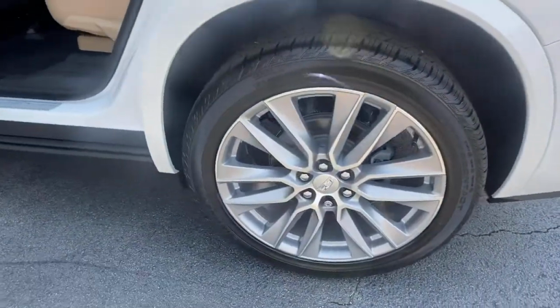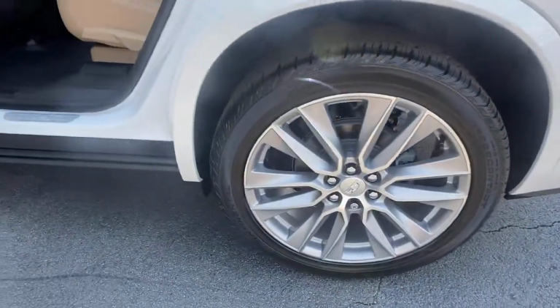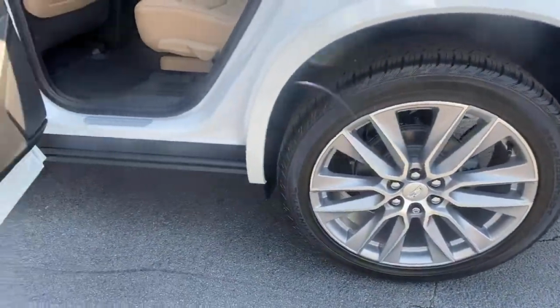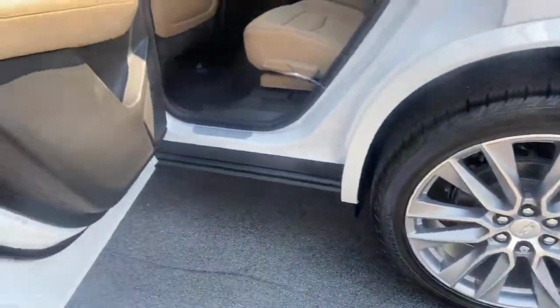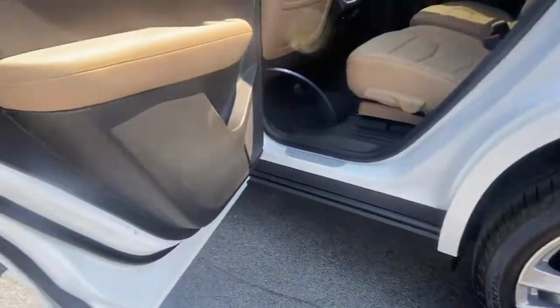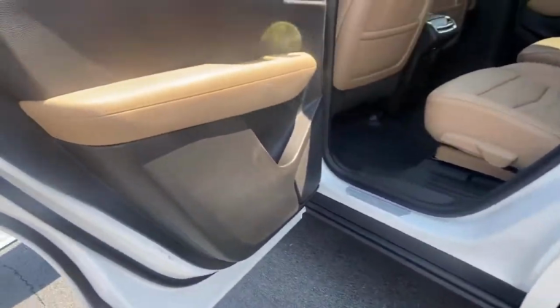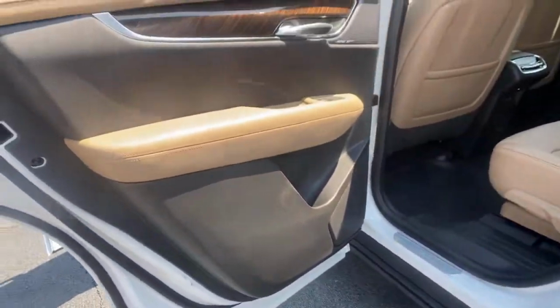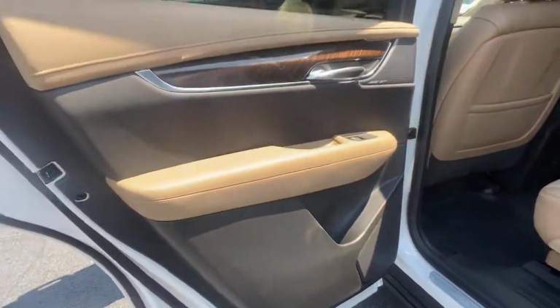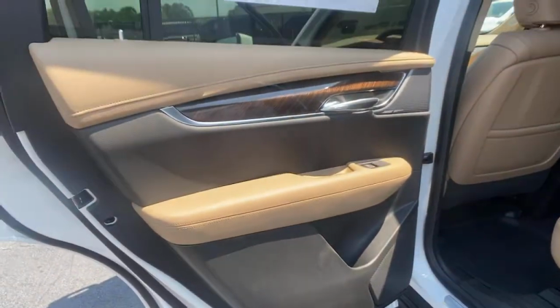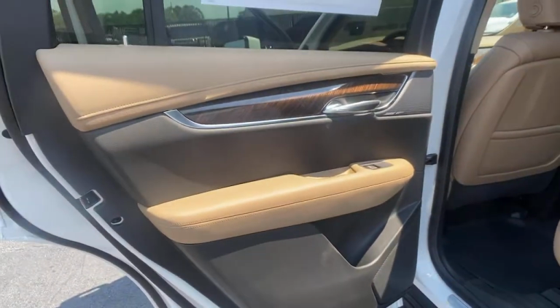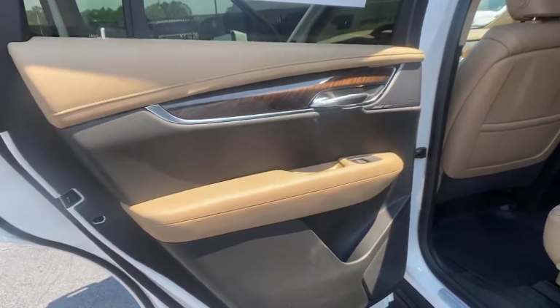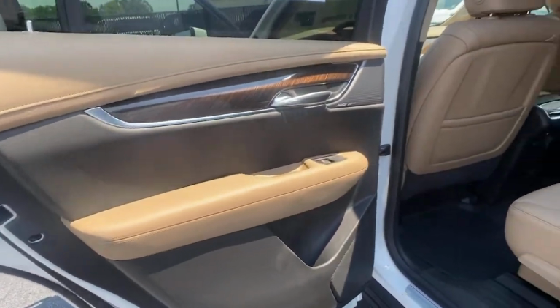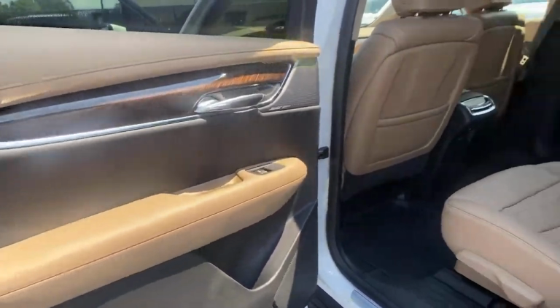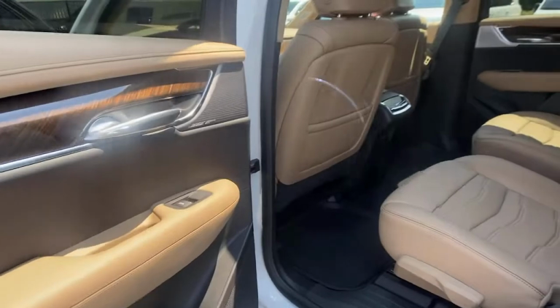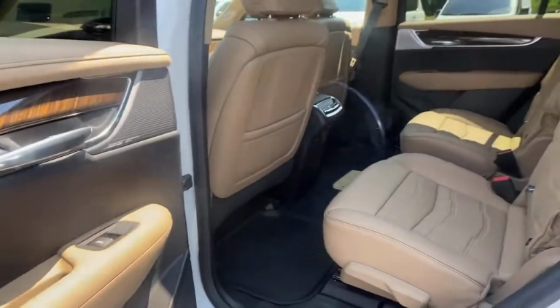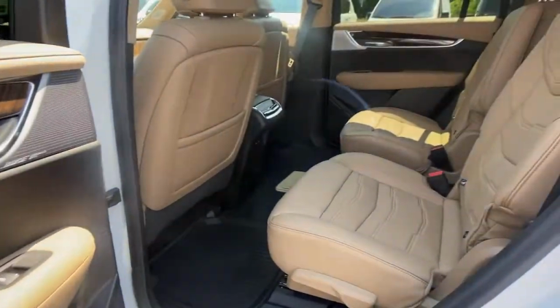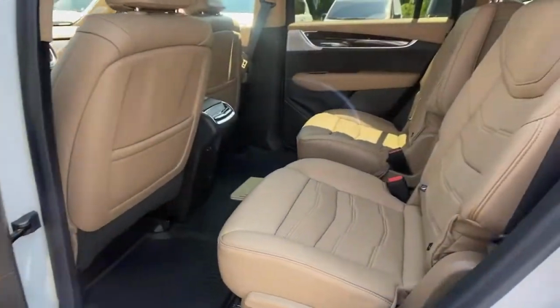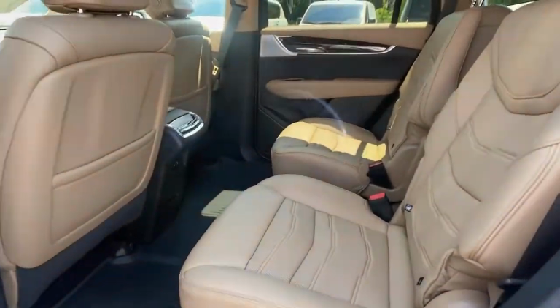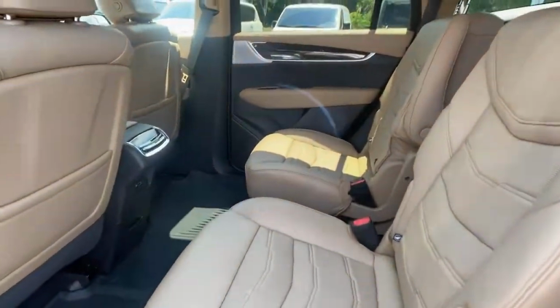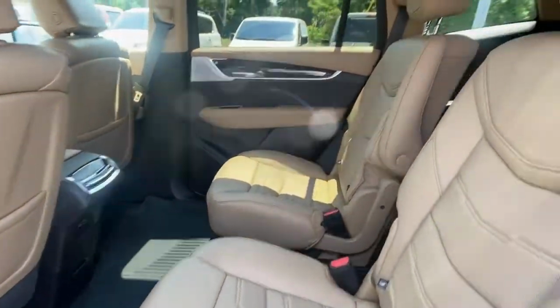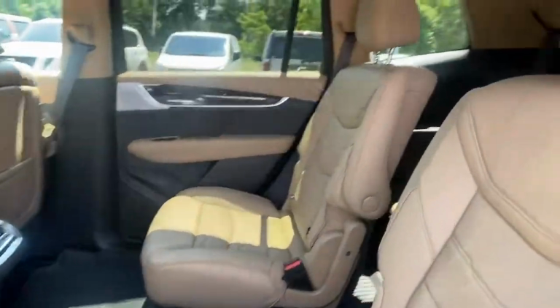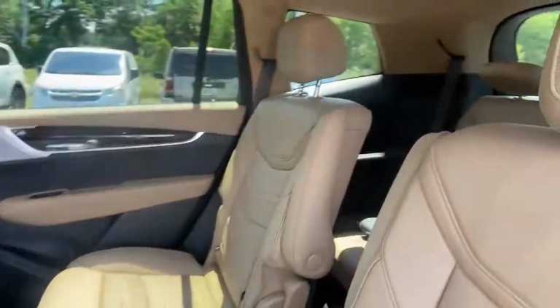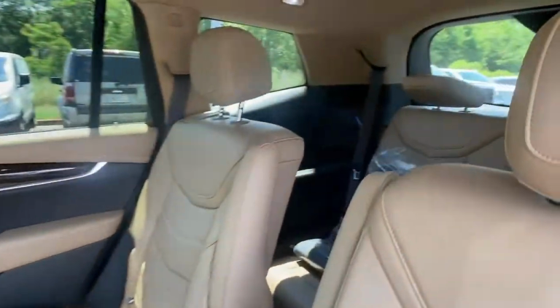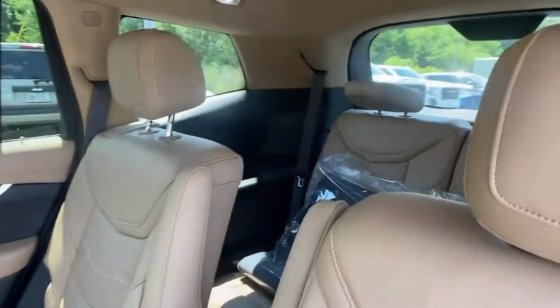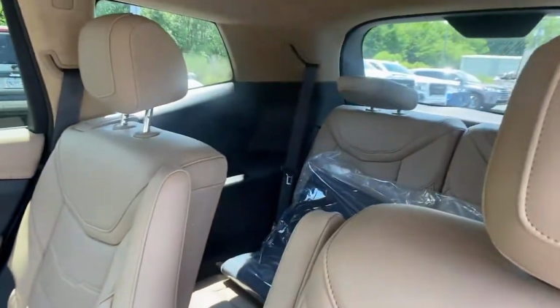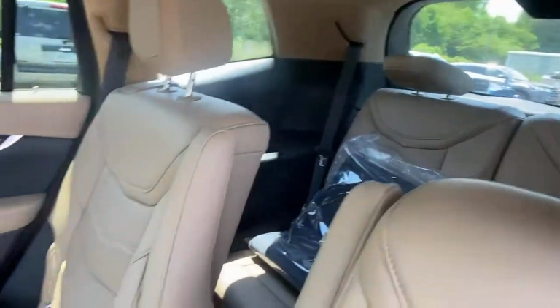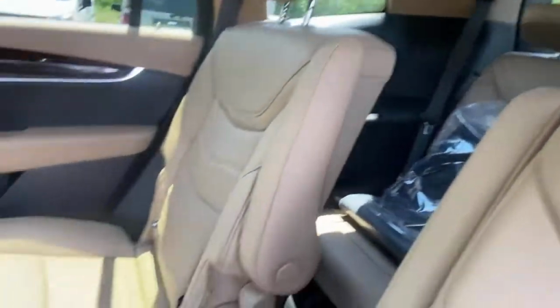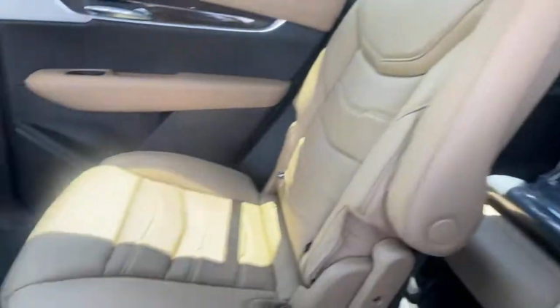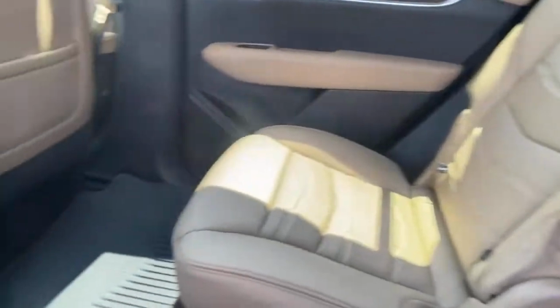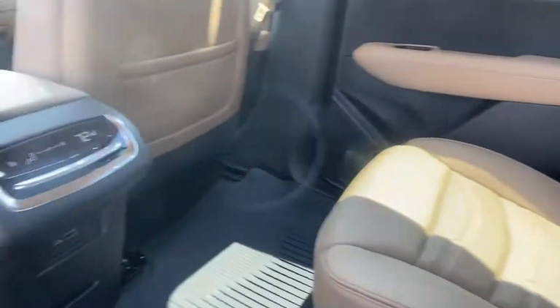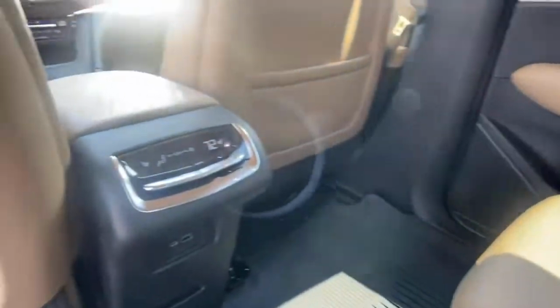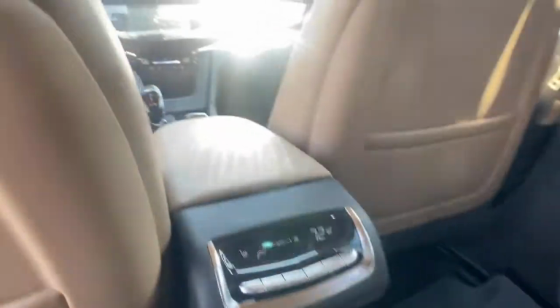This vehicle offers the ride you want and the value you need. See for yourself when you take it out for a test drive. Our professional staff looks forward to giving you excellent service.